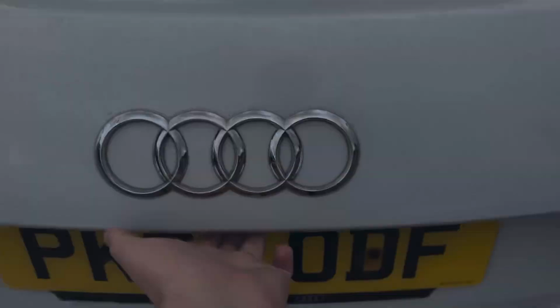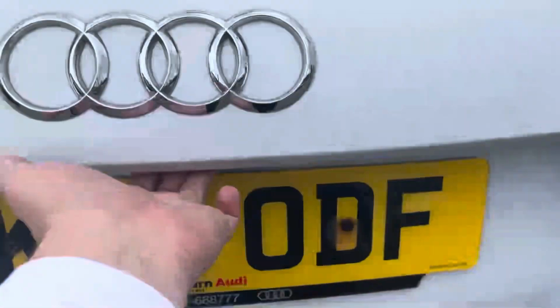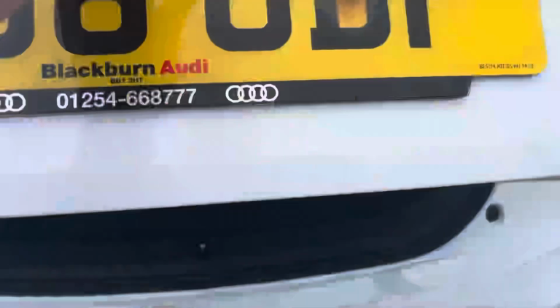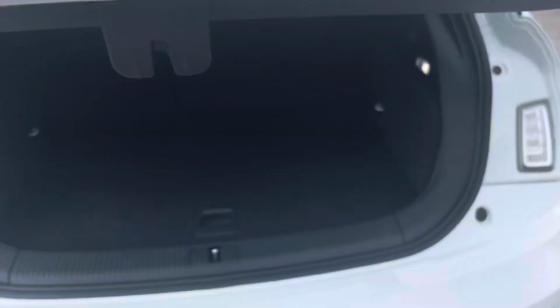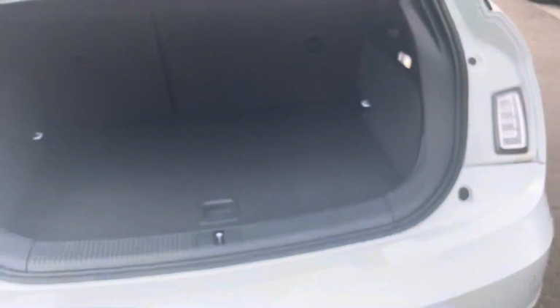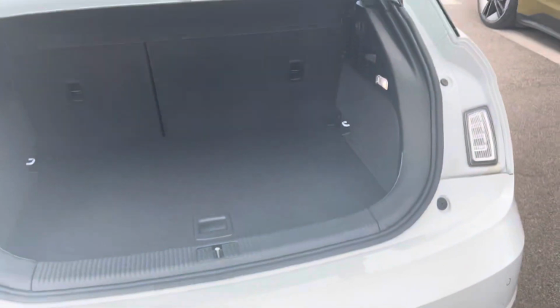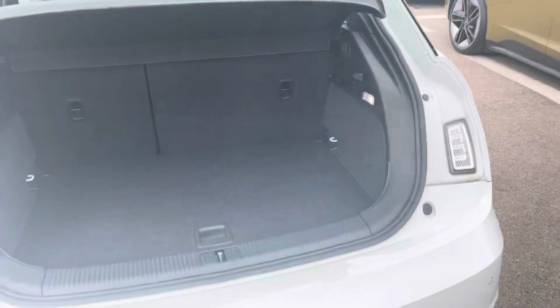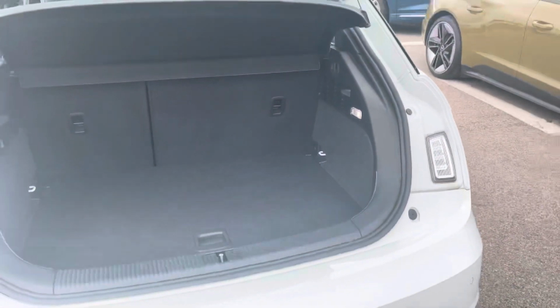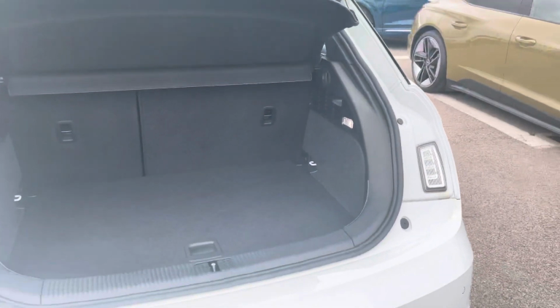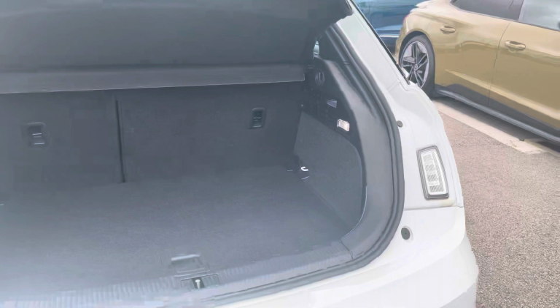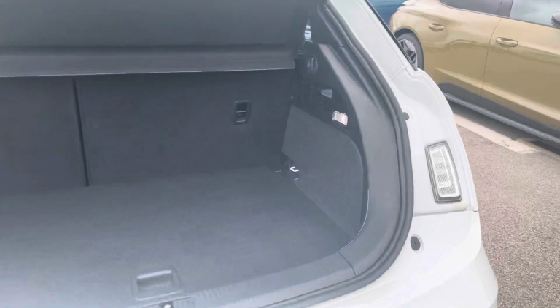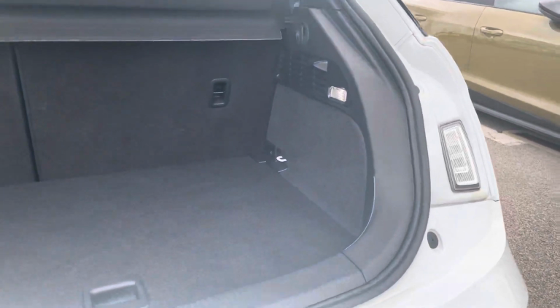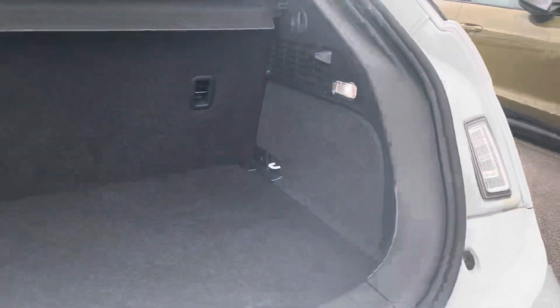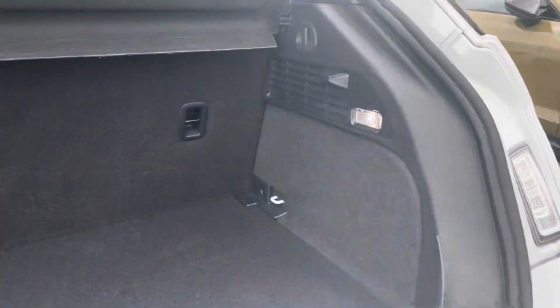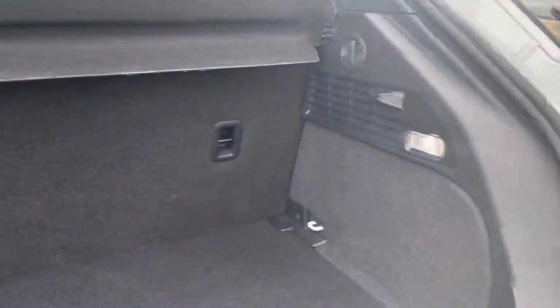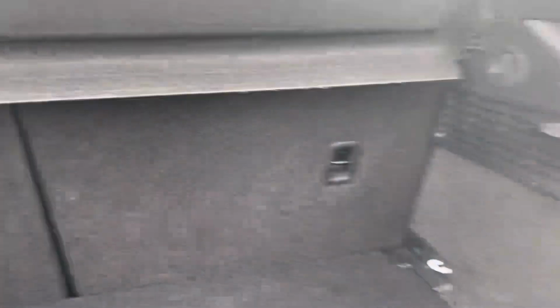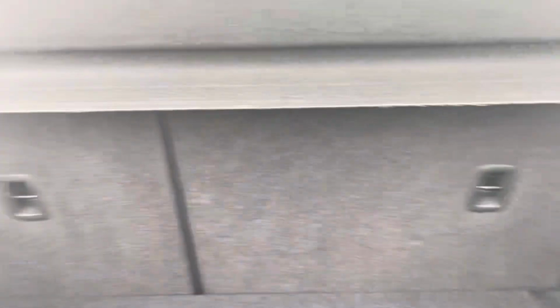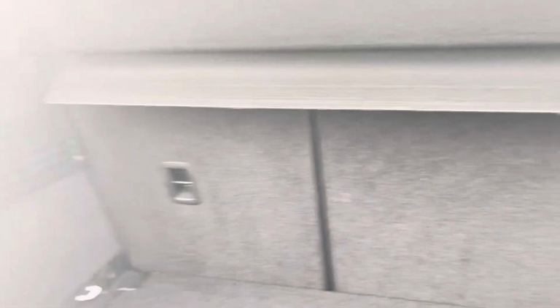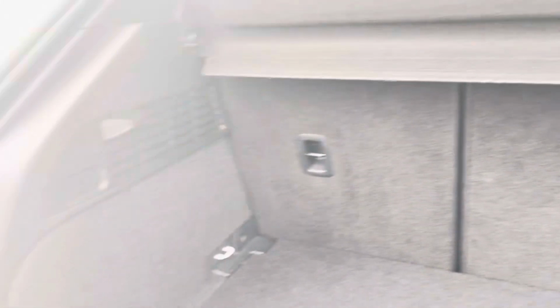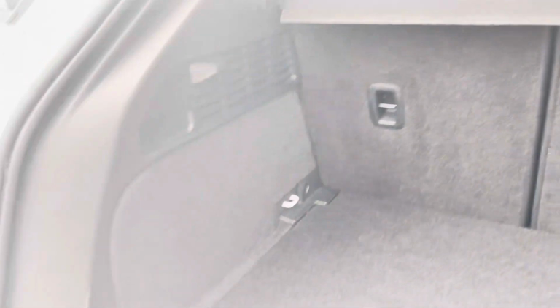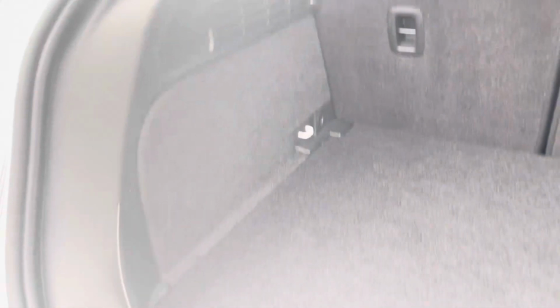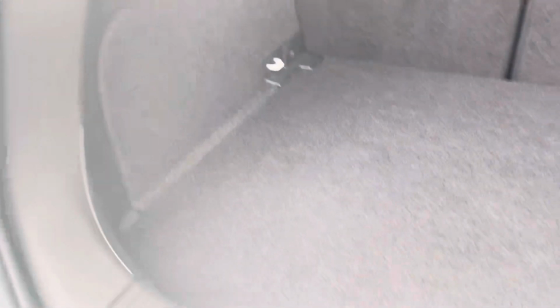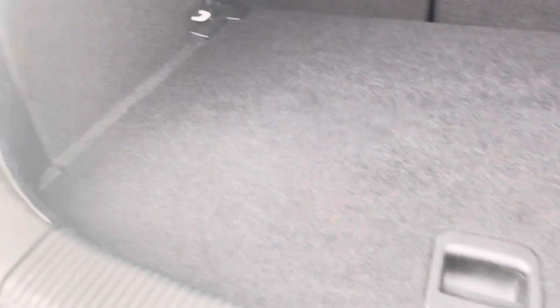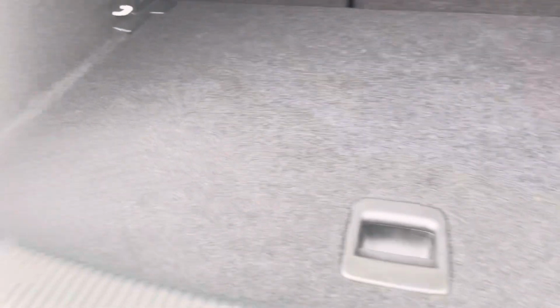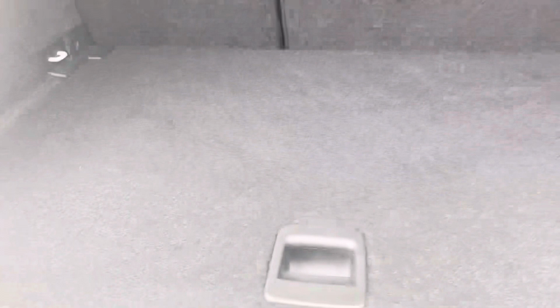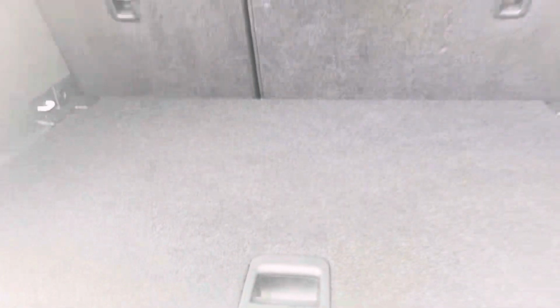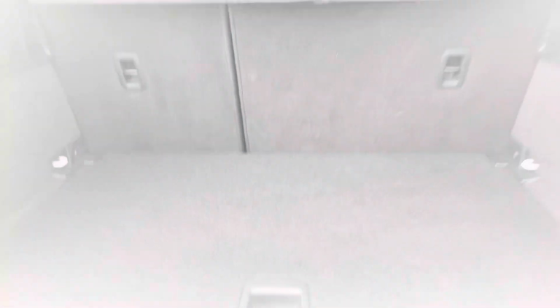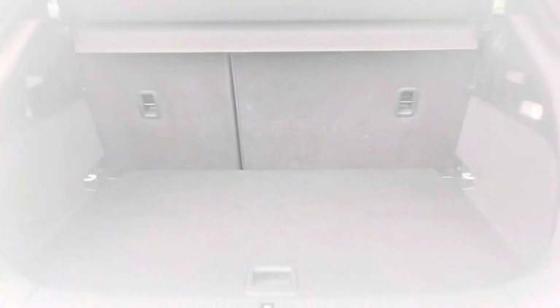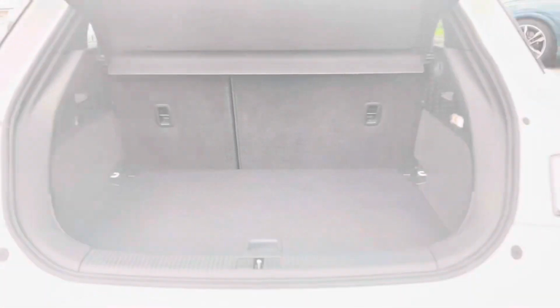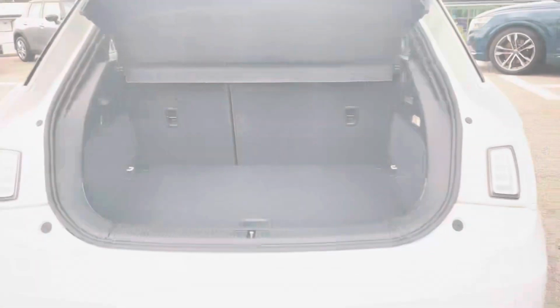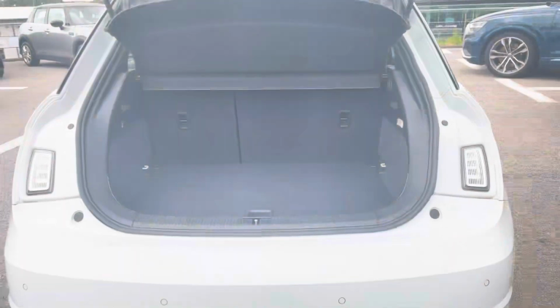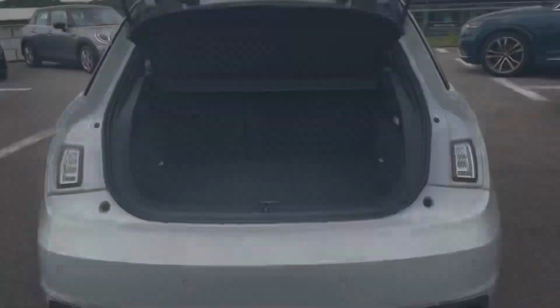Moving around to the rear of the vehicle and taking a look in the boot space, for such a compact hatchback it certainly does not disappoint. With a very spacious boot which is perfect for your weekly shop and for any larger loads, the rear seats also fold down.